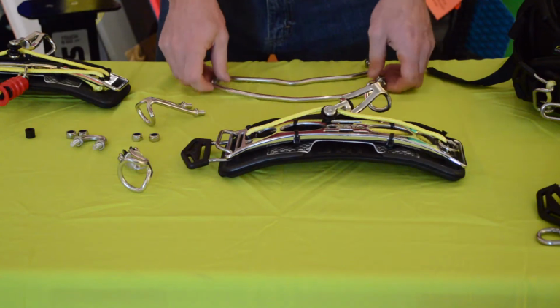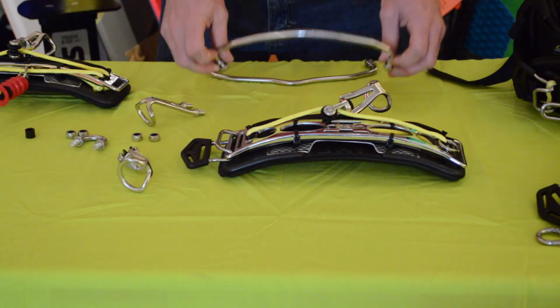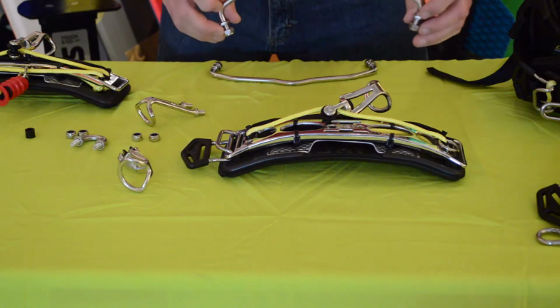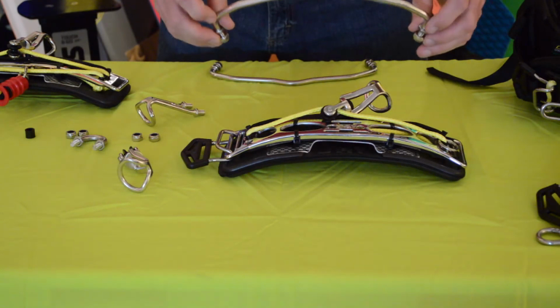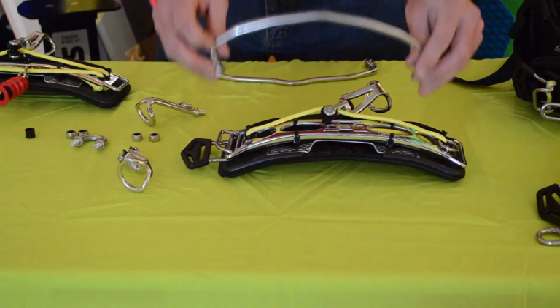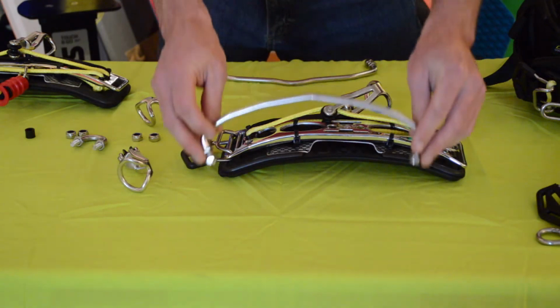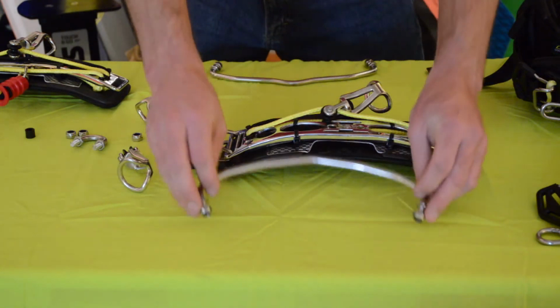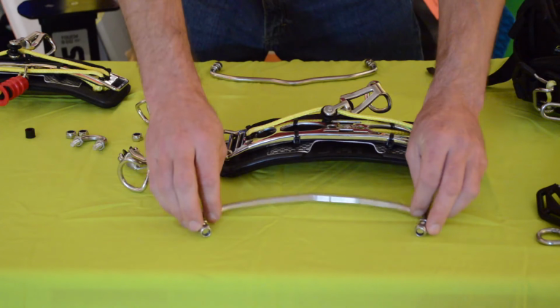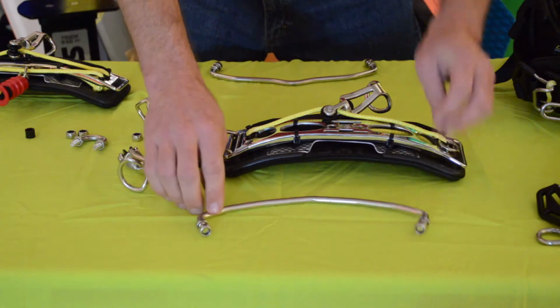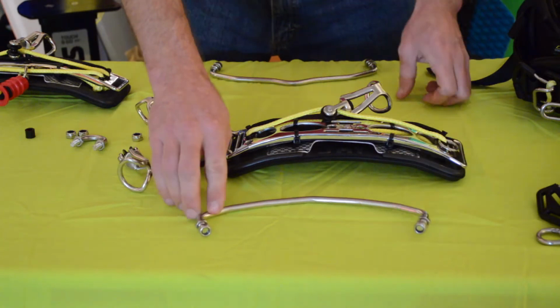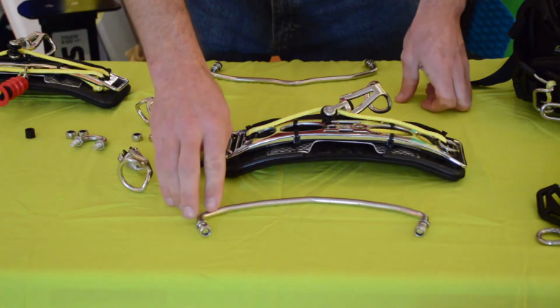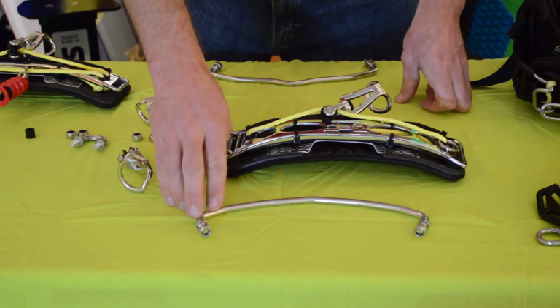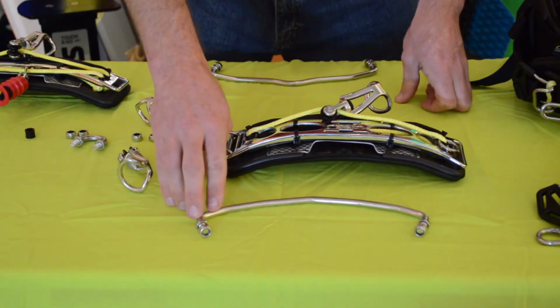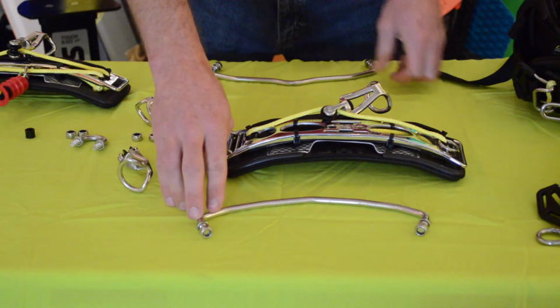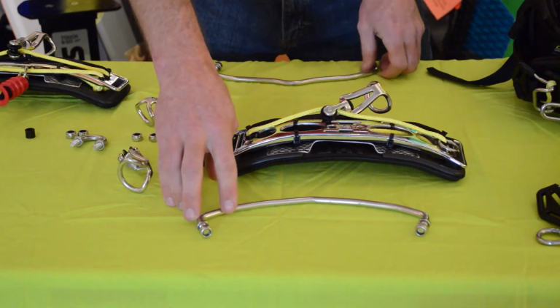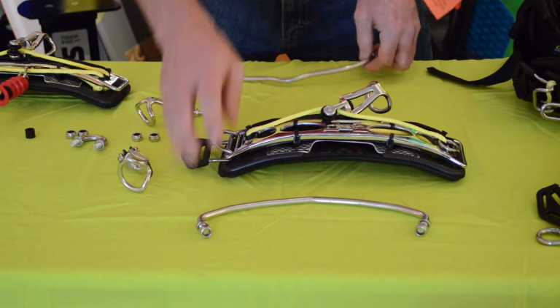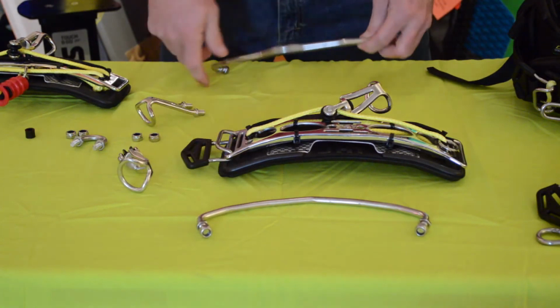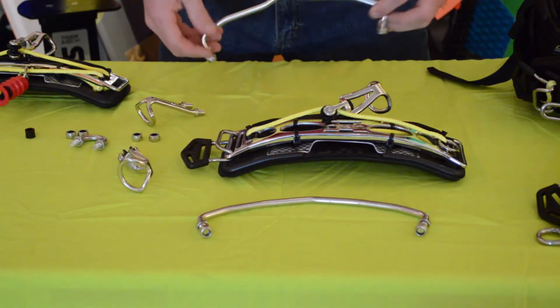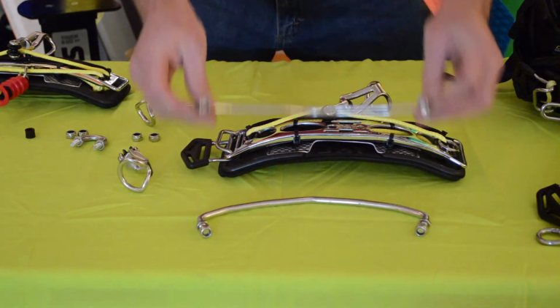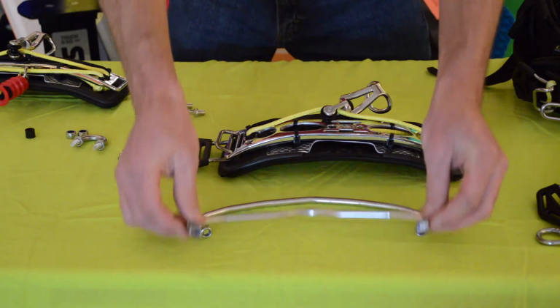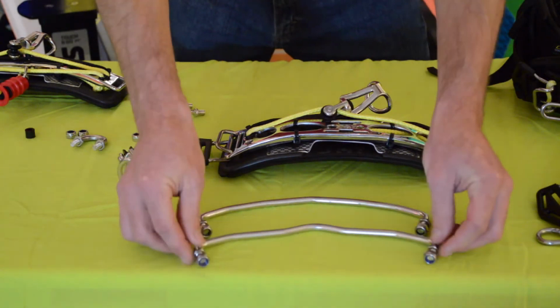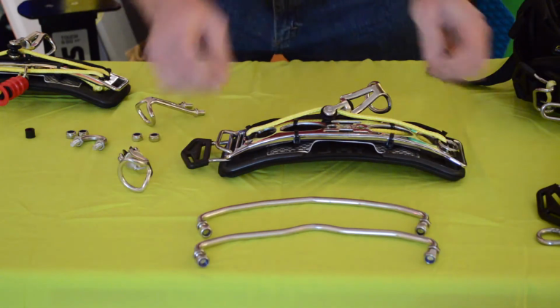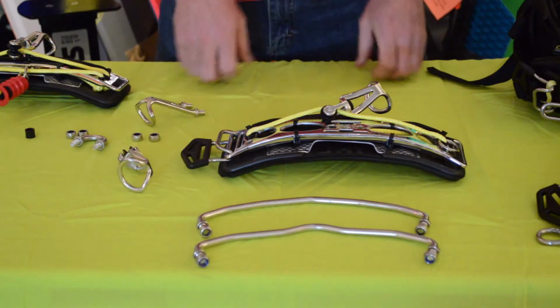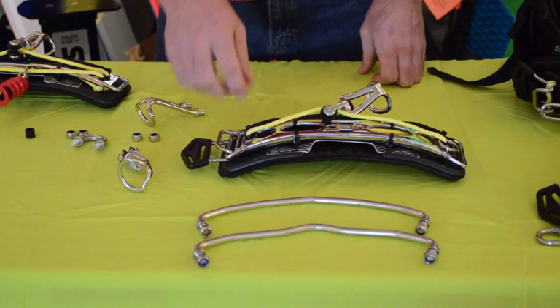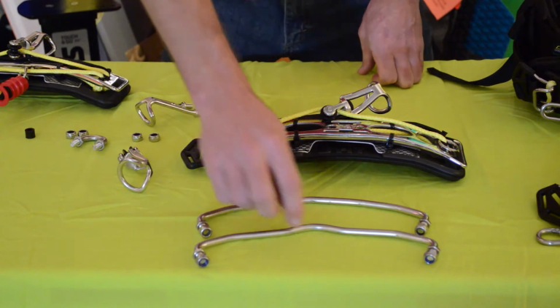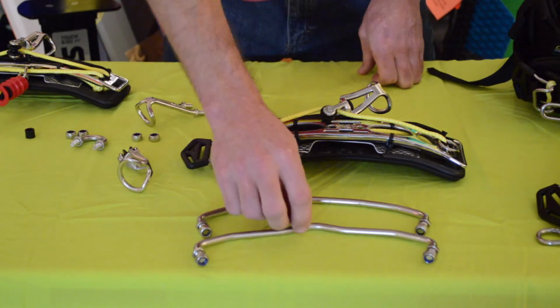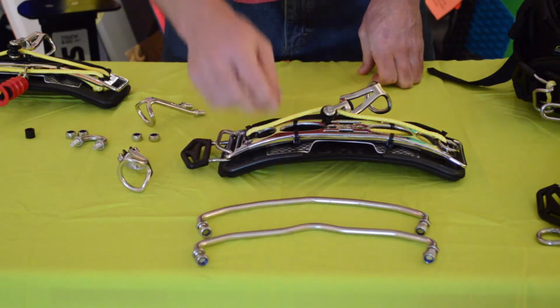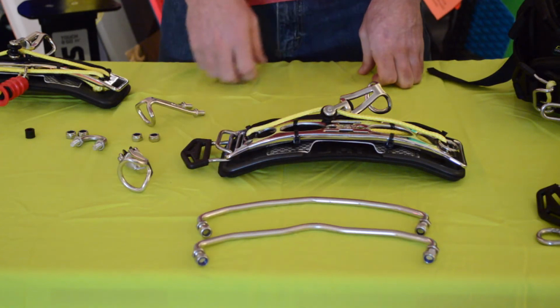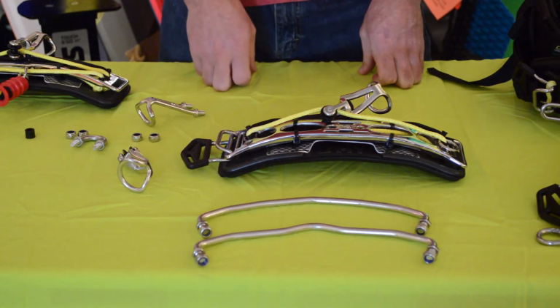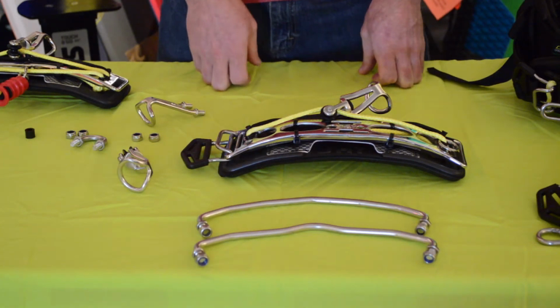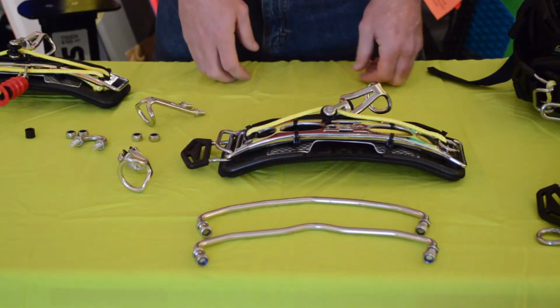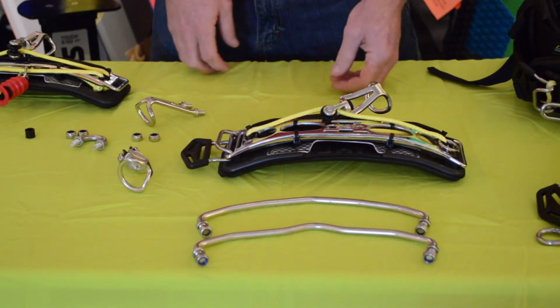There are actually a couple of additional options here. We have the PW bar which is the ProWave bar, and we have the FR bar which is the Freeride bar.